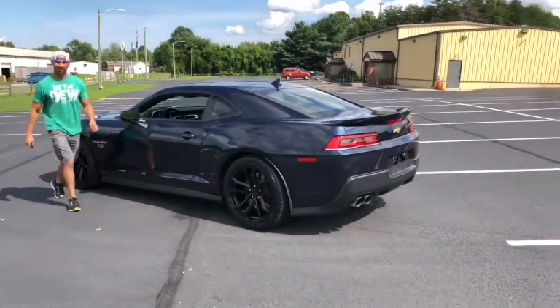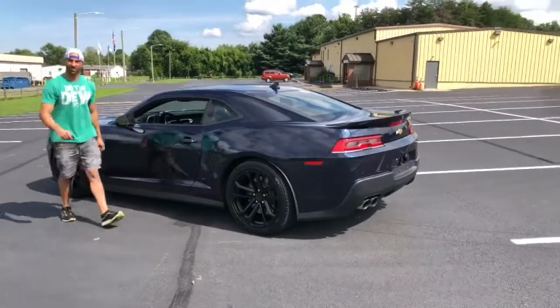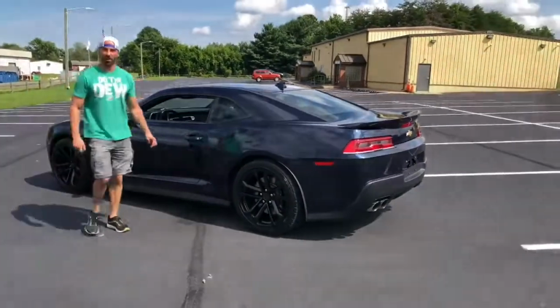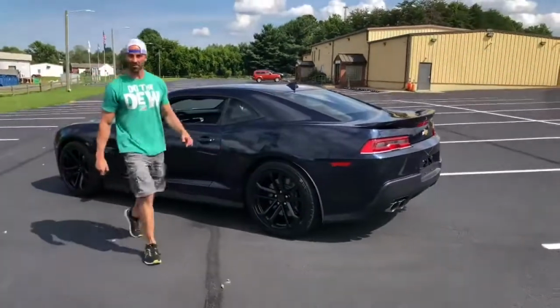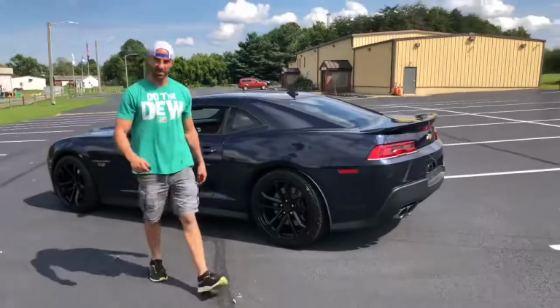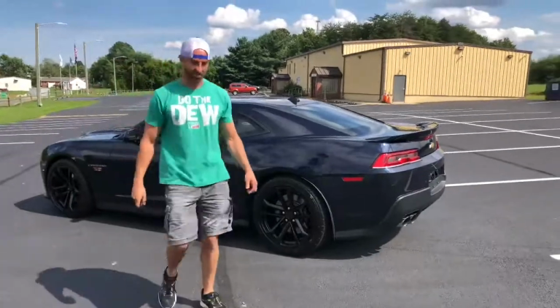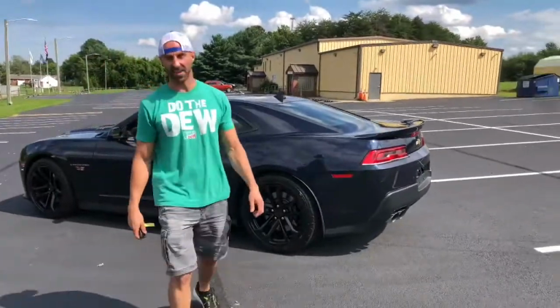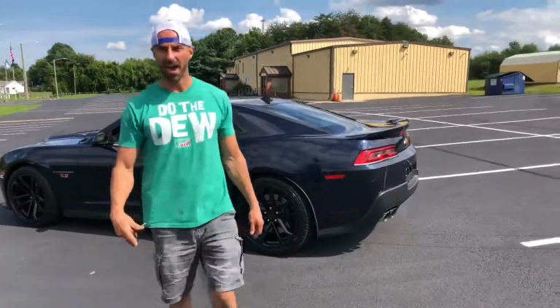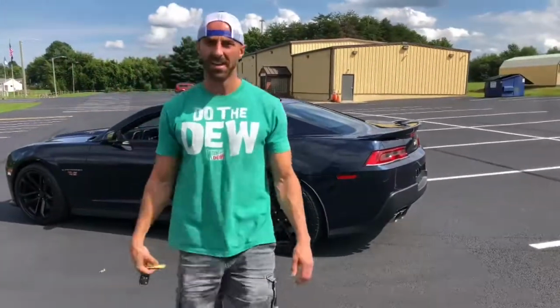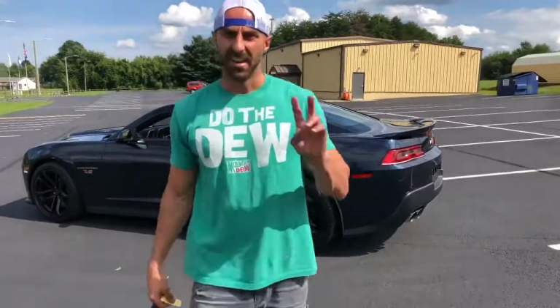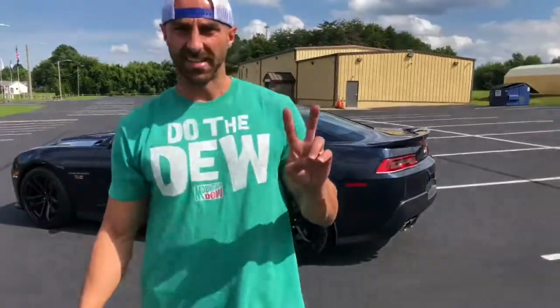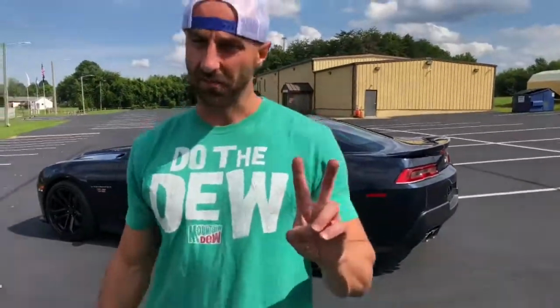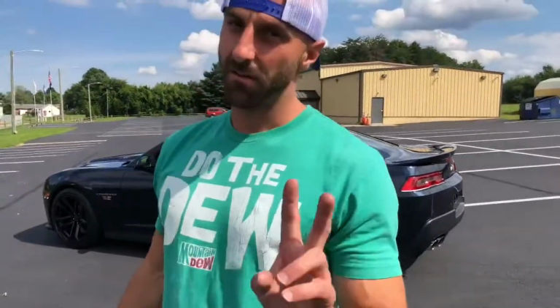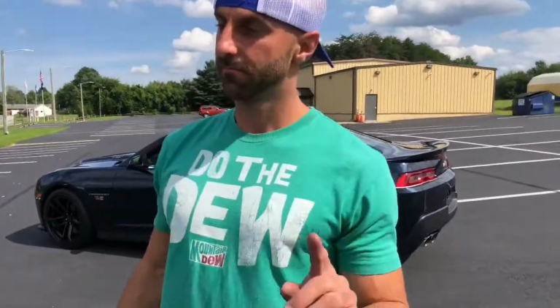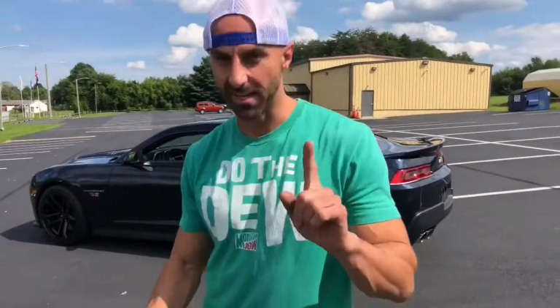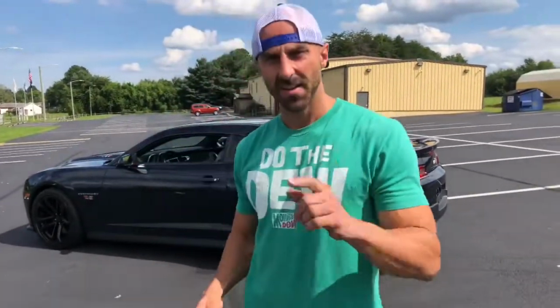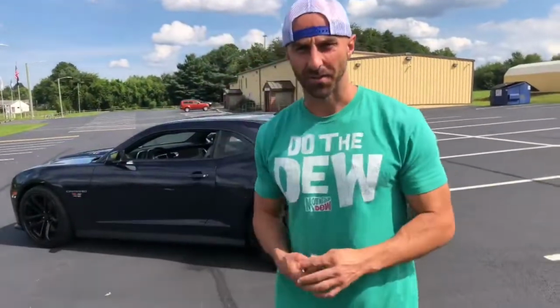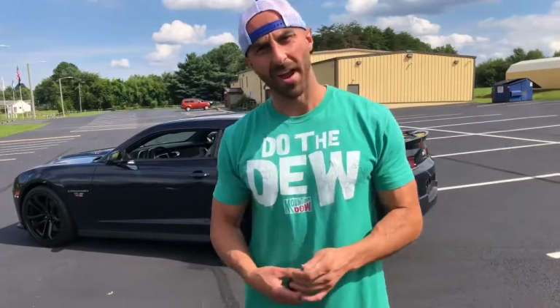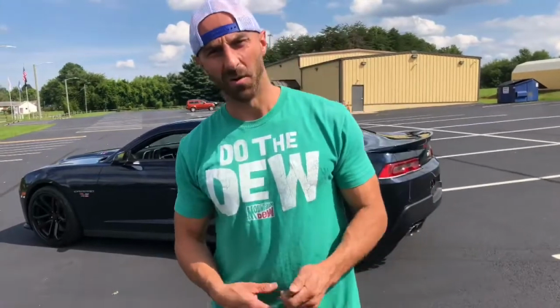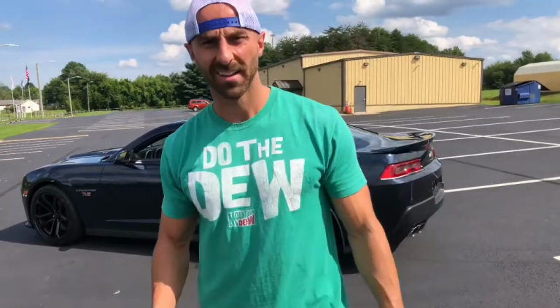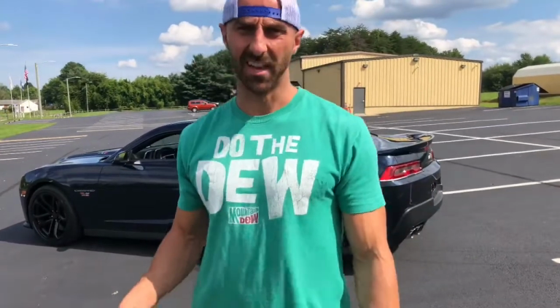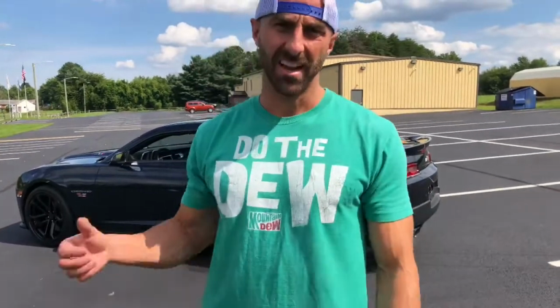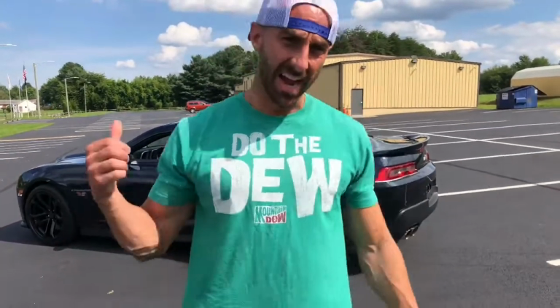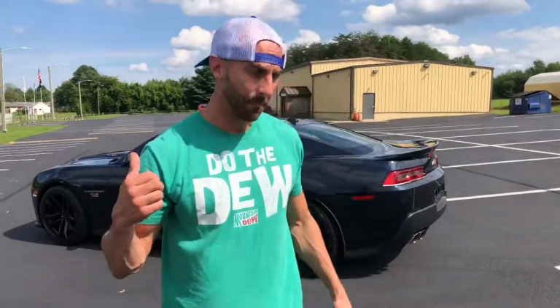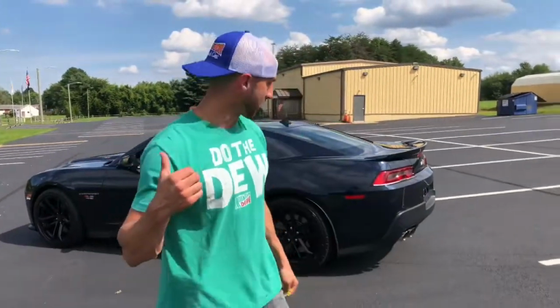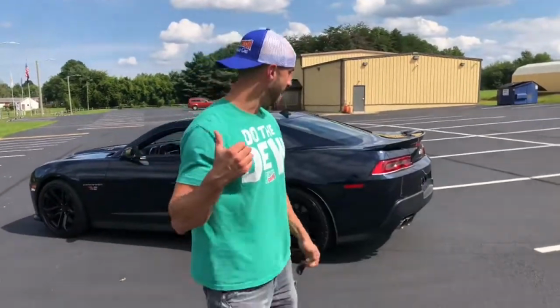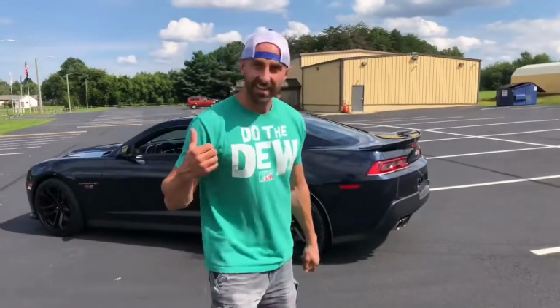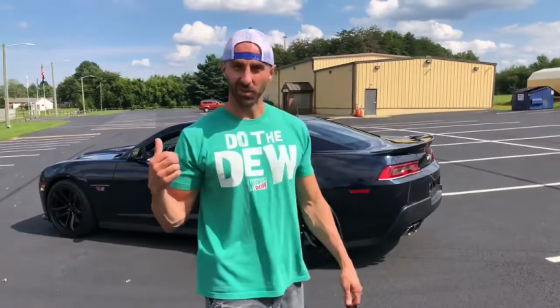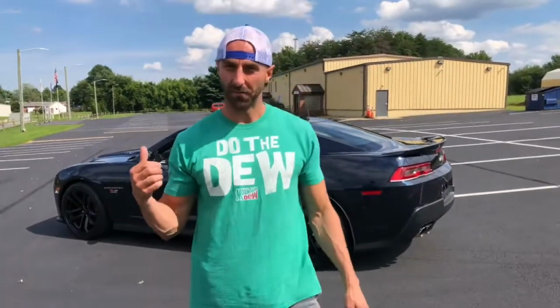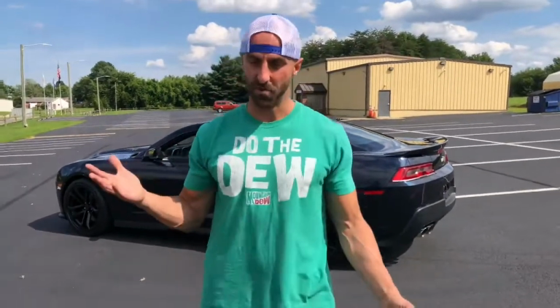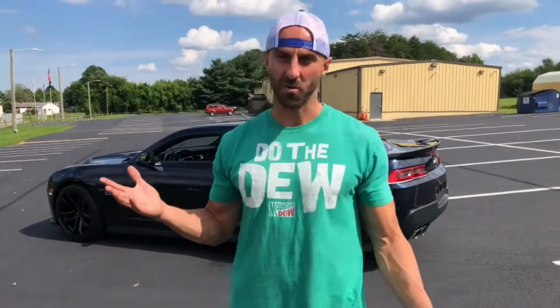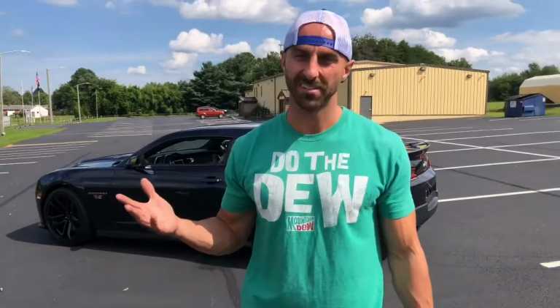Guys, what's up? It's Mark. How's everybody doing? Check this out. Behind me is another video because I bought the car back. You know why? Because I love it. And the best part of all, it's only got a few hundred more miles on it.